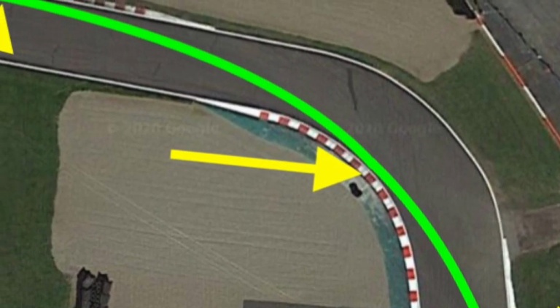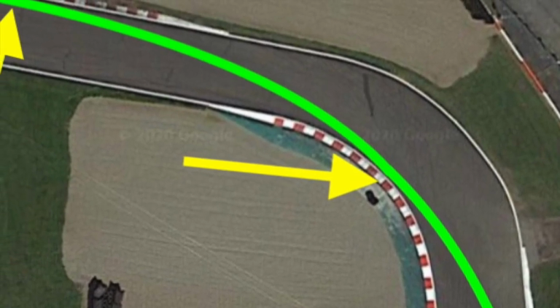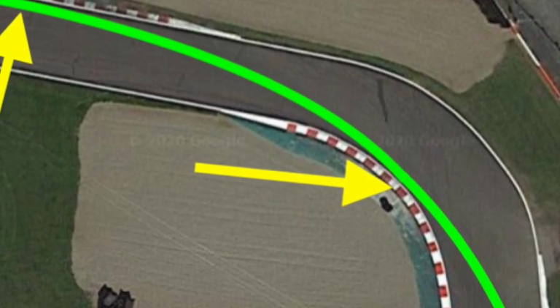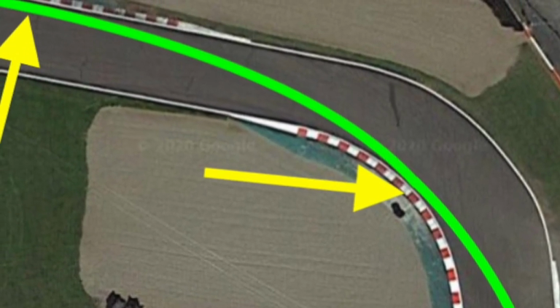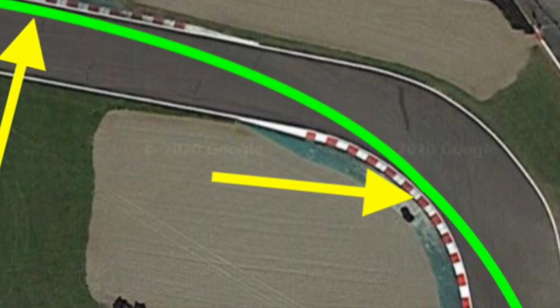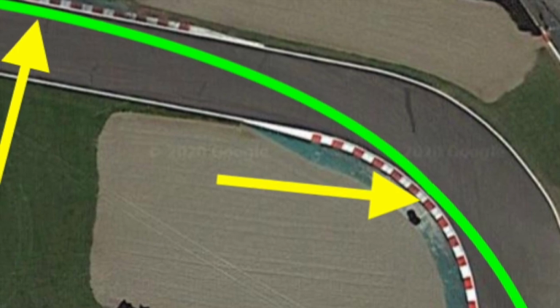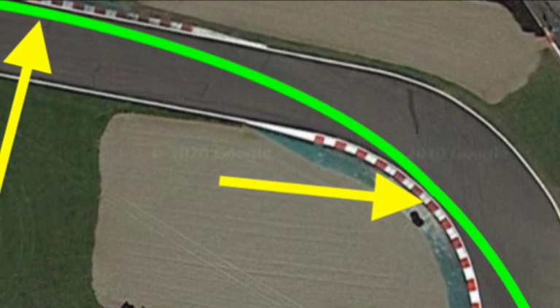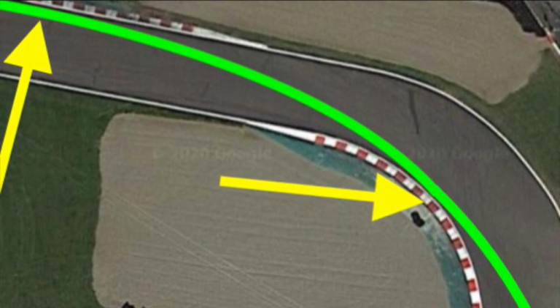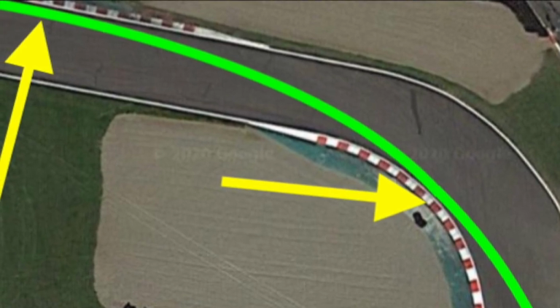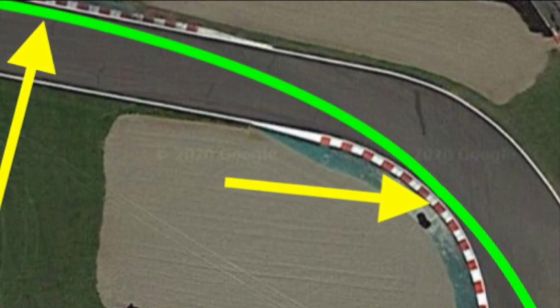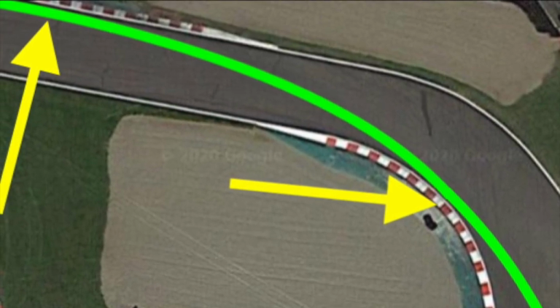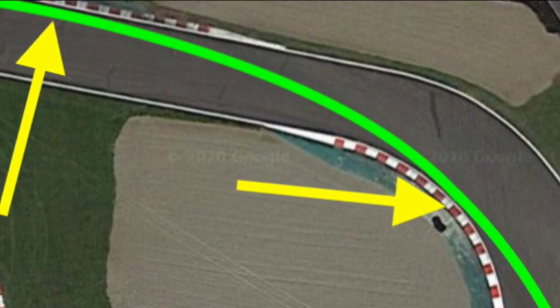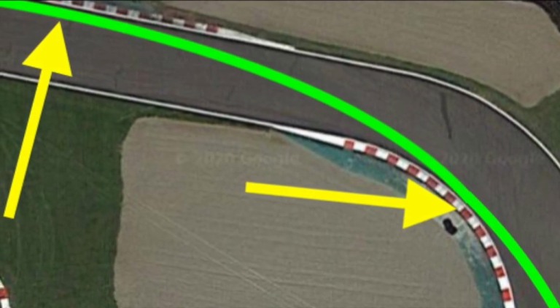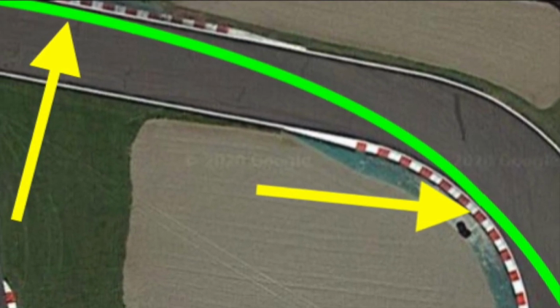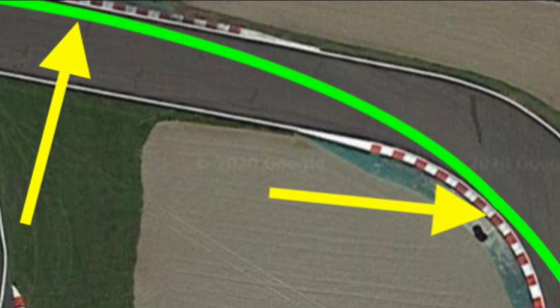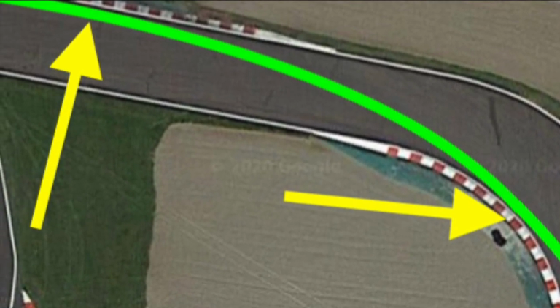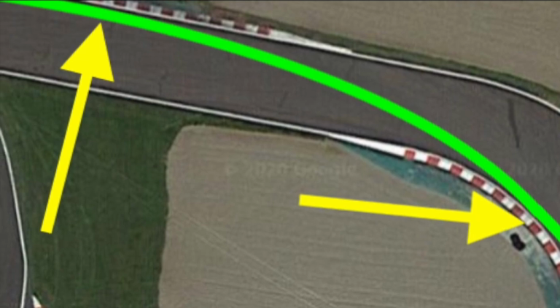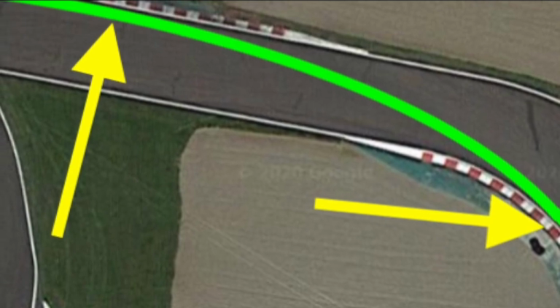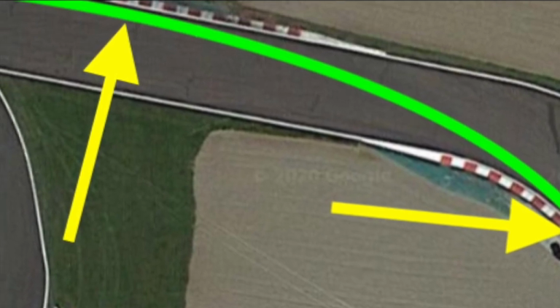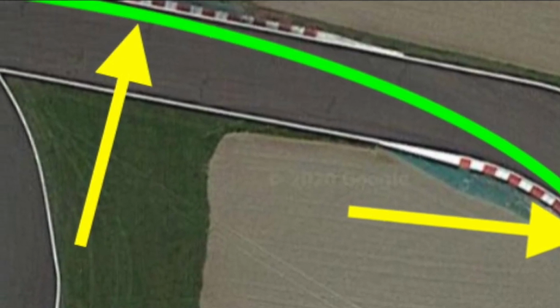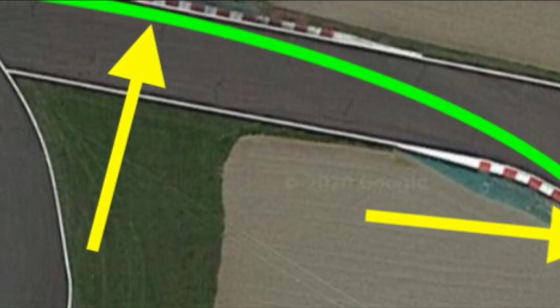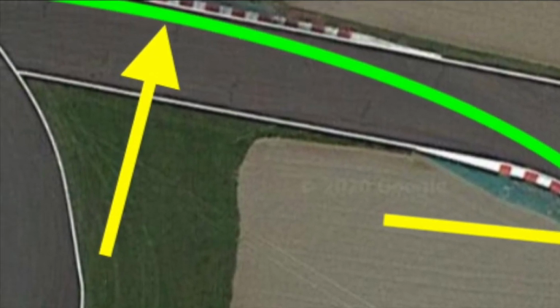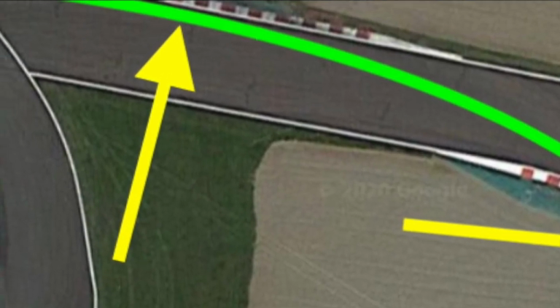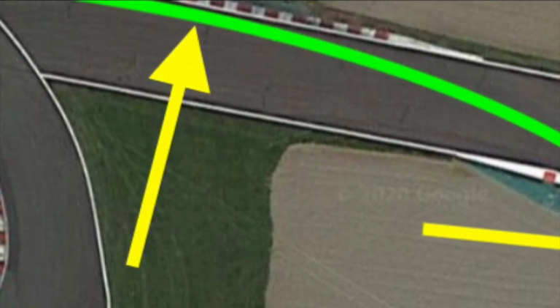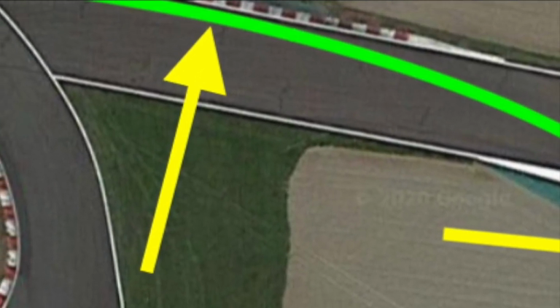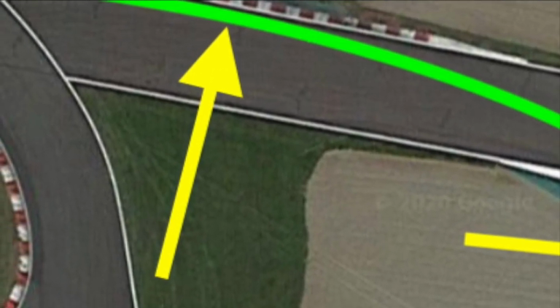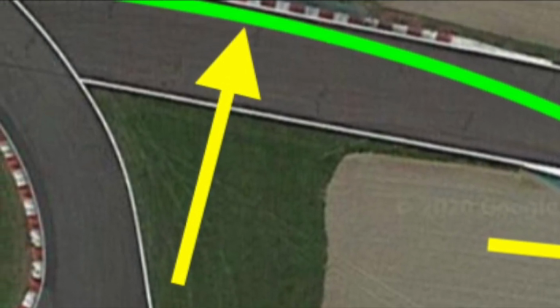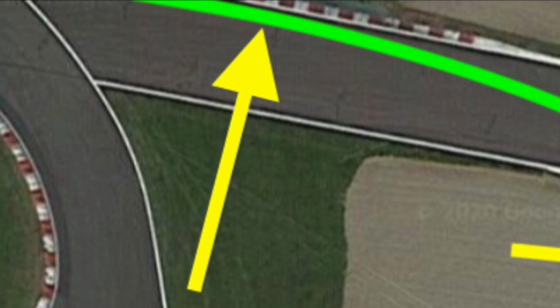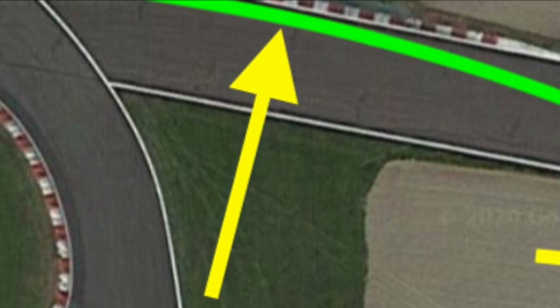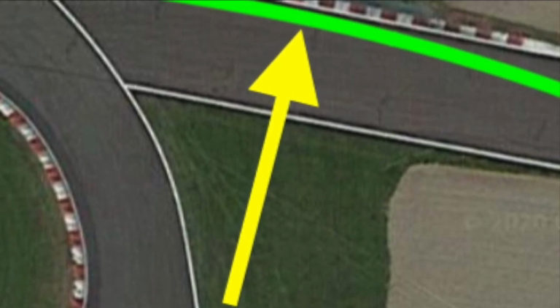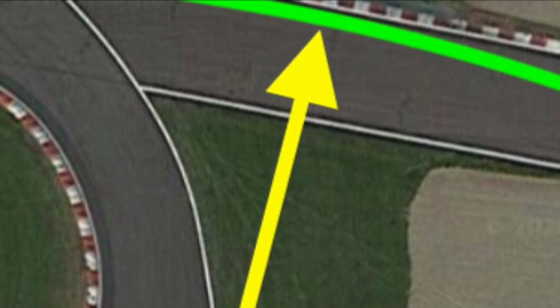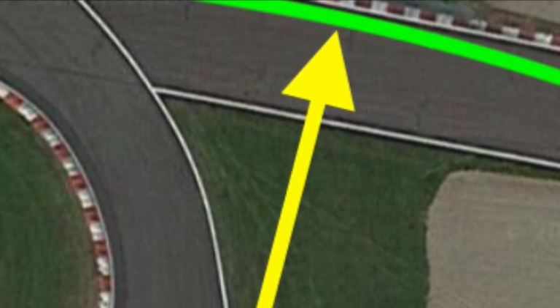Aim for as far up the drift out kerb as possible as your drift out point. Then, bike dependent, watch for the wheel coming light as you pop up onto the start-finish straight. And here are a couple of examples of me running through the chicane.